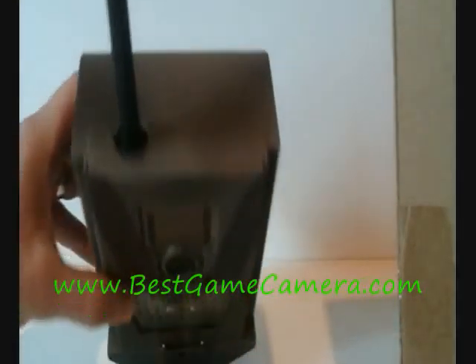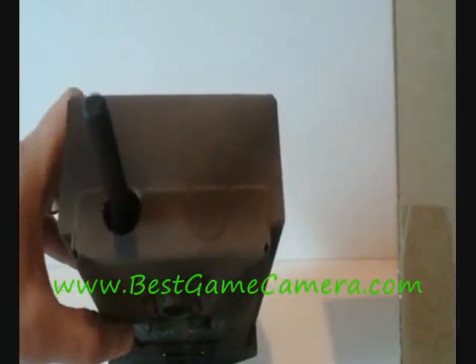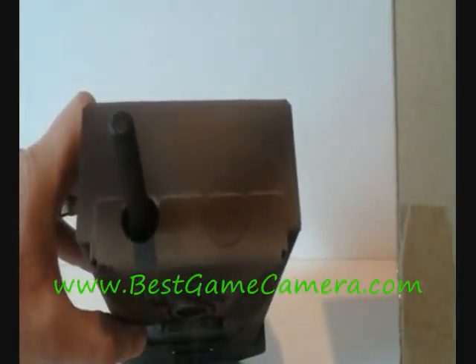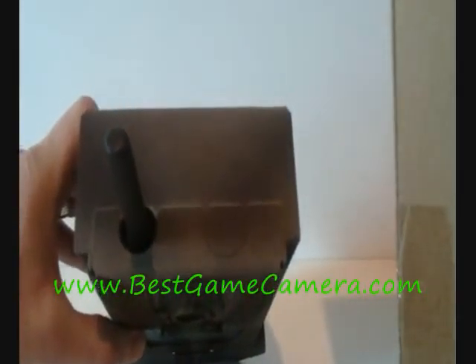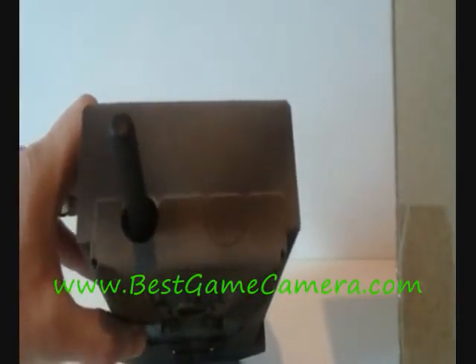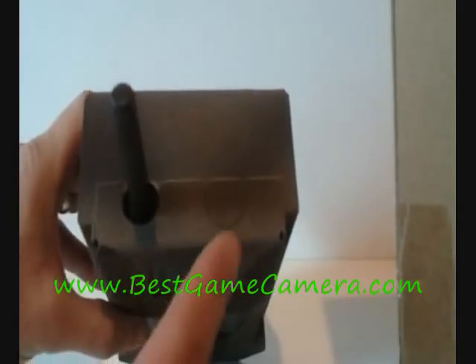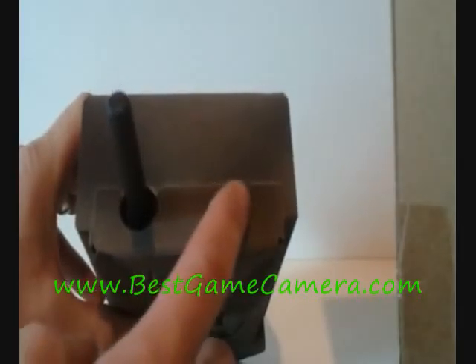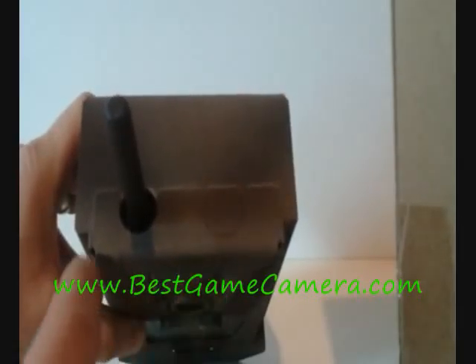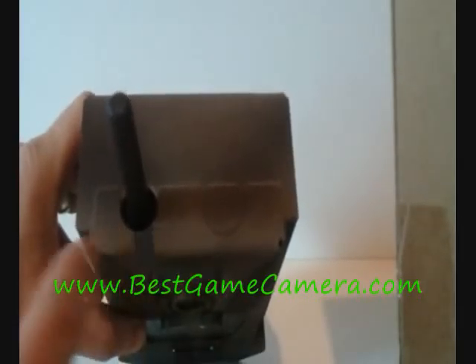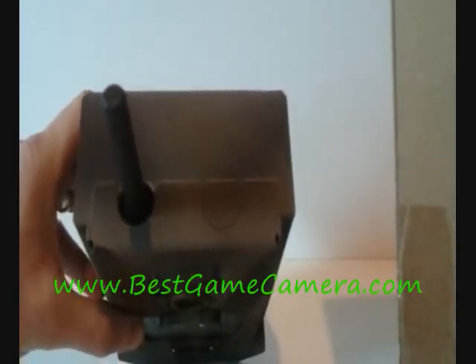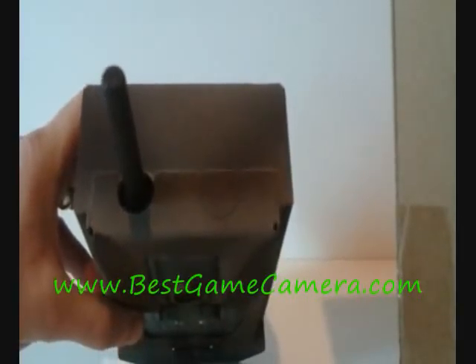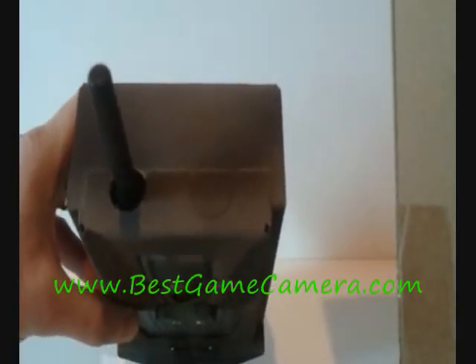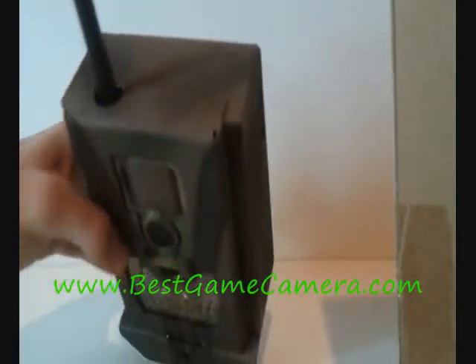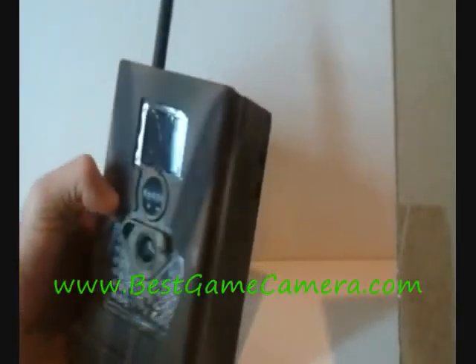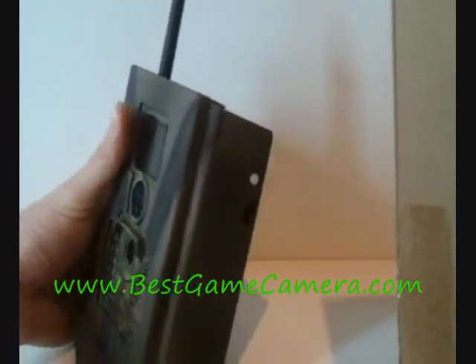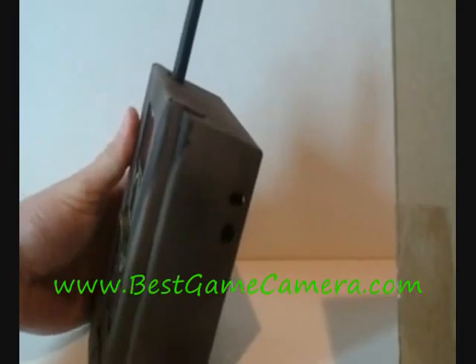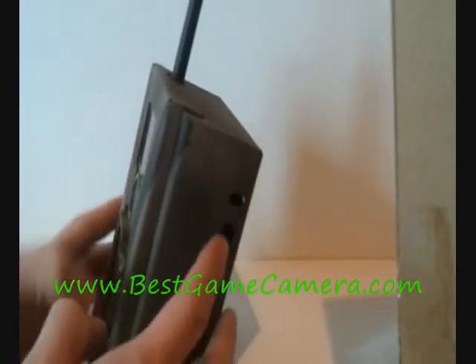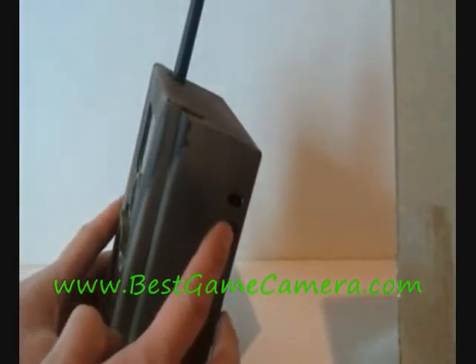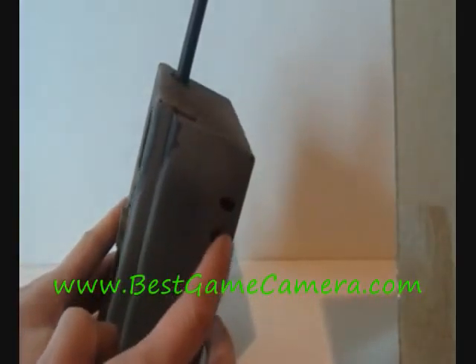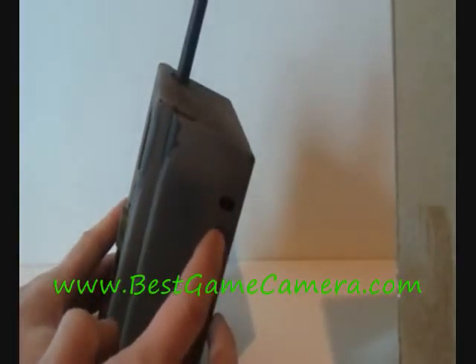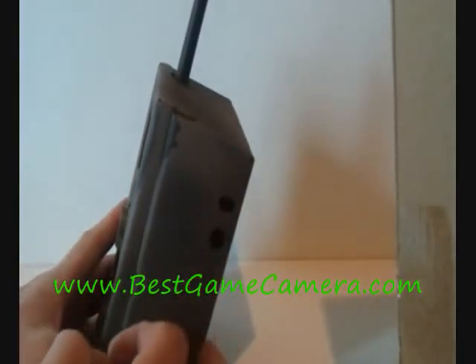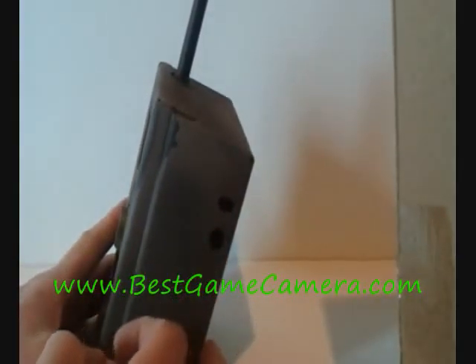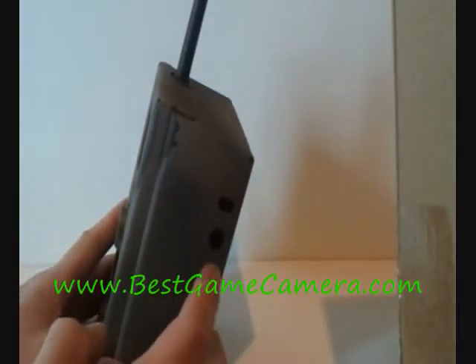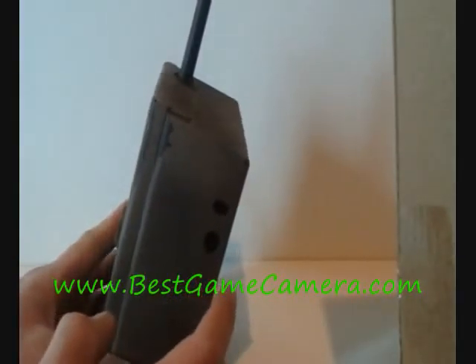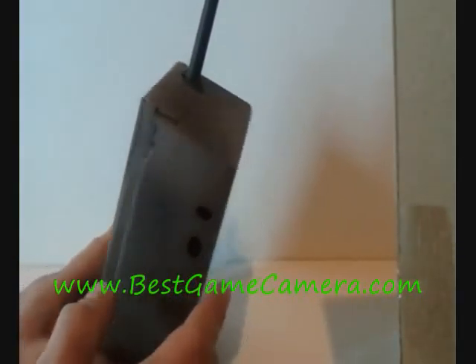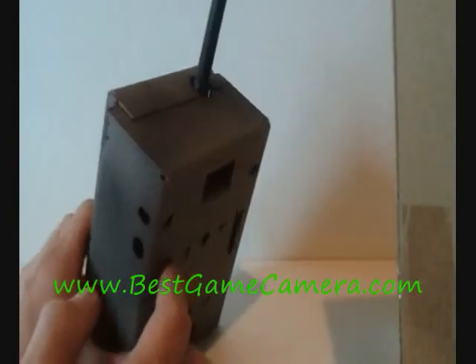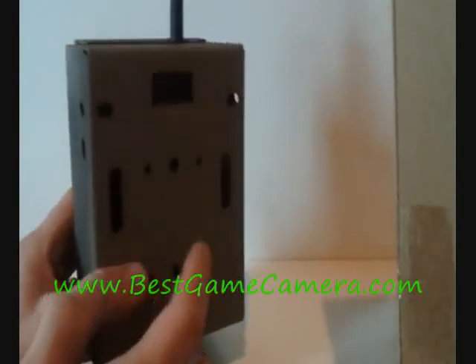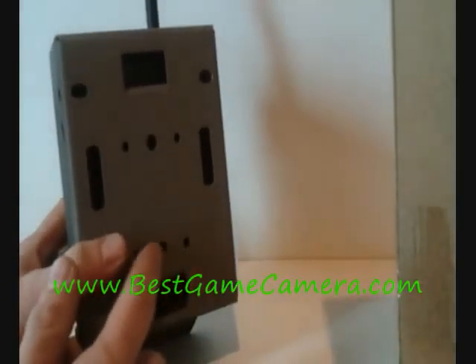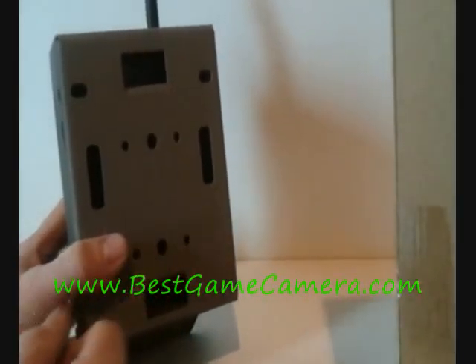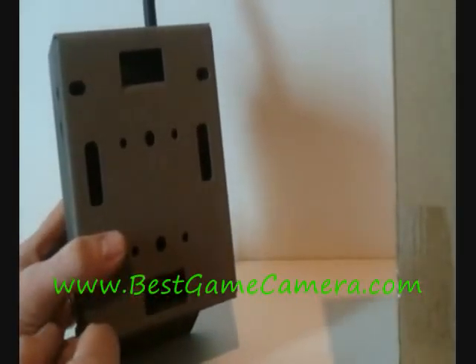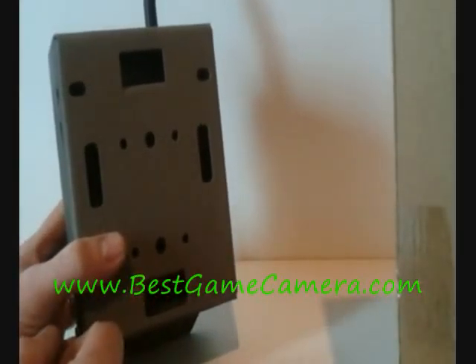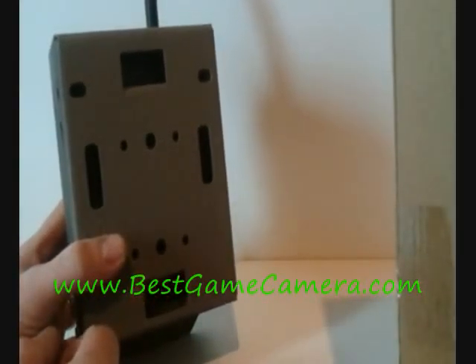It has a knockout on the top for your 6 volt and a knockout for your antenna. You have the ability to run the python cable lock through here to lock it and secure it to the tree, or you may also lag bolt it in the back.